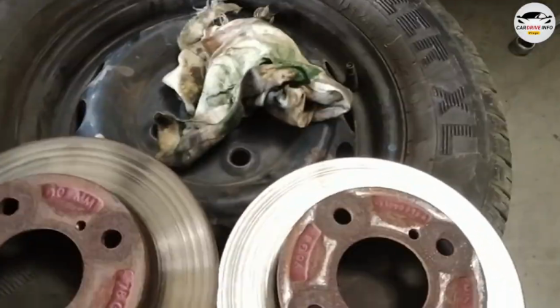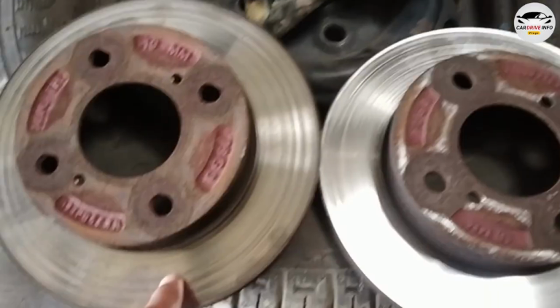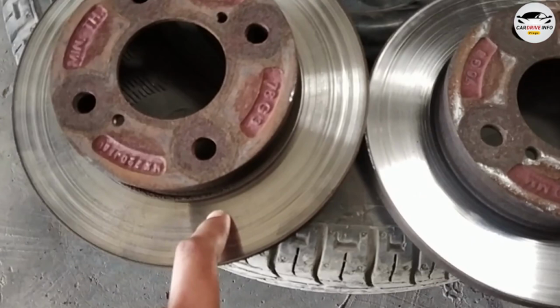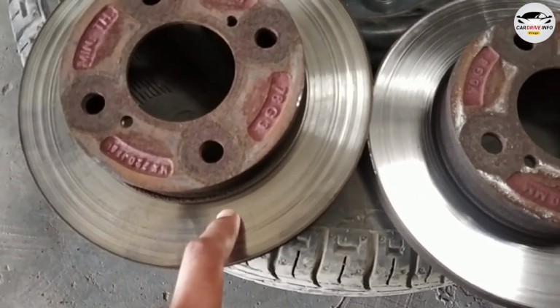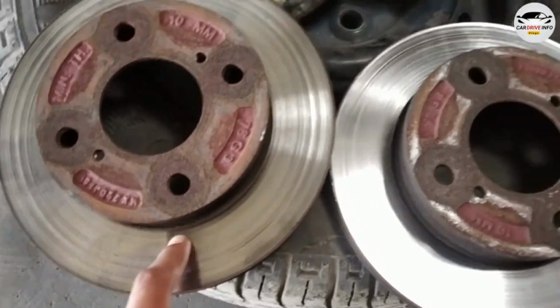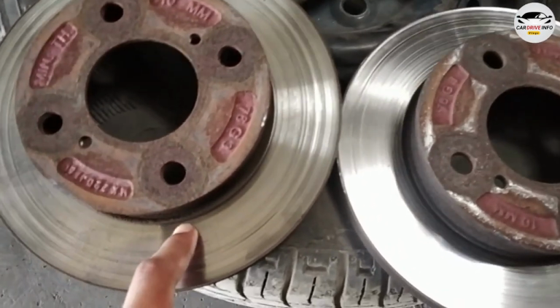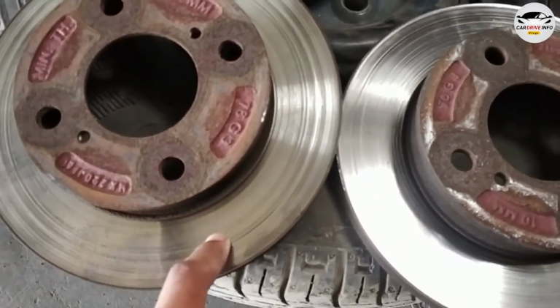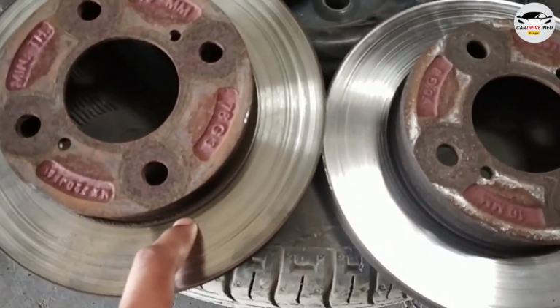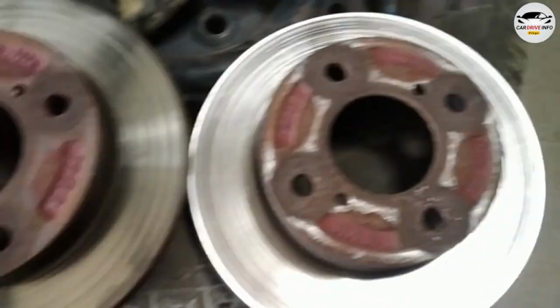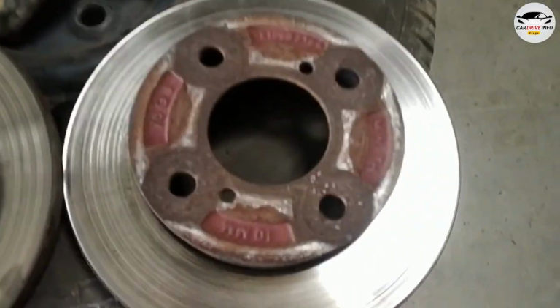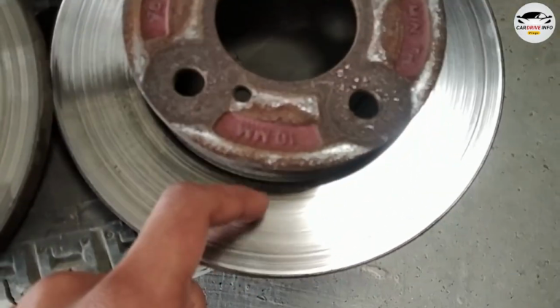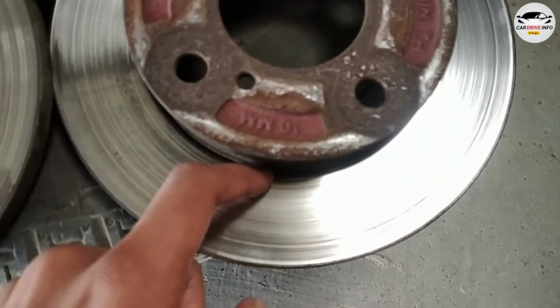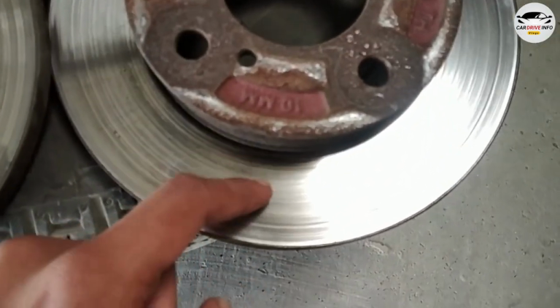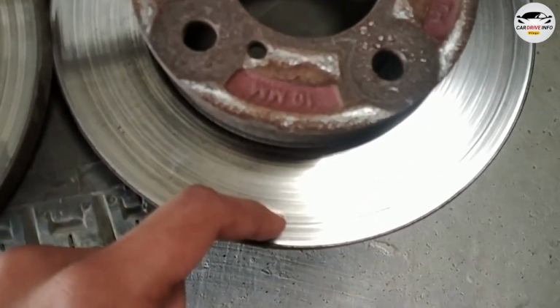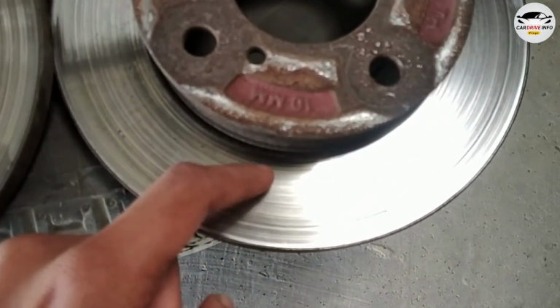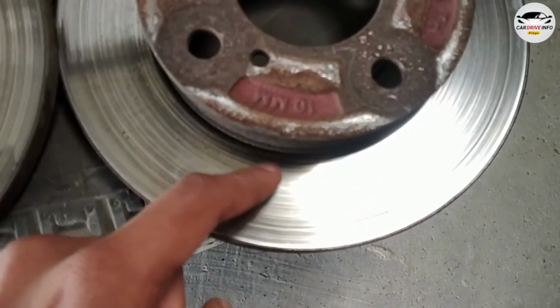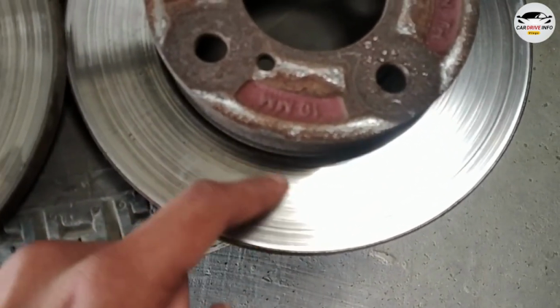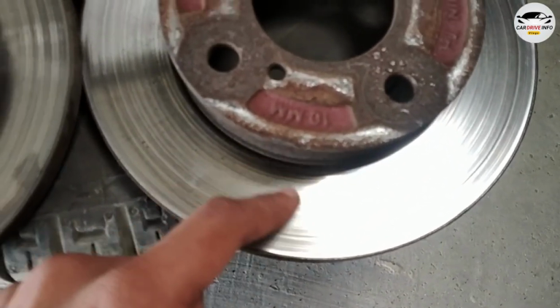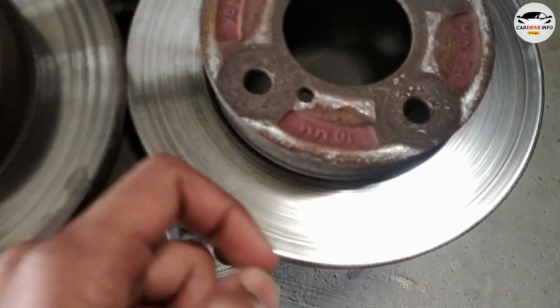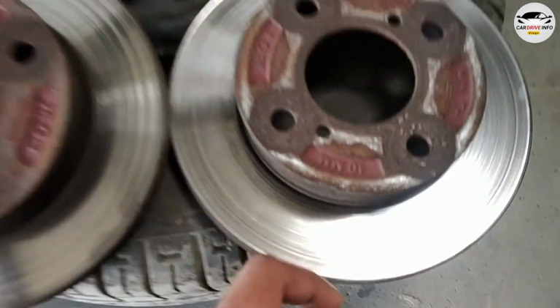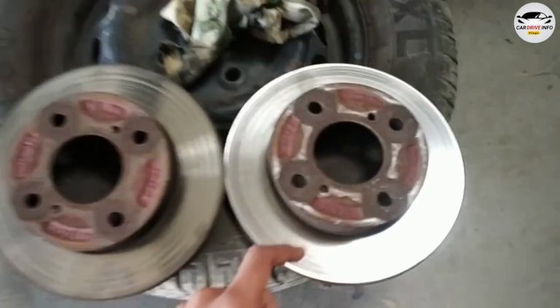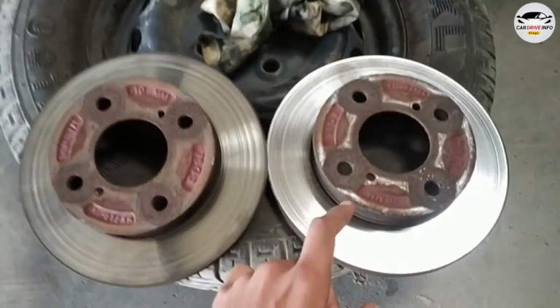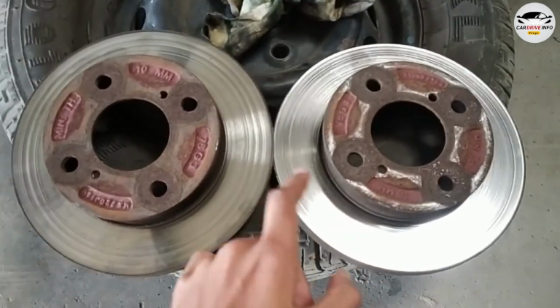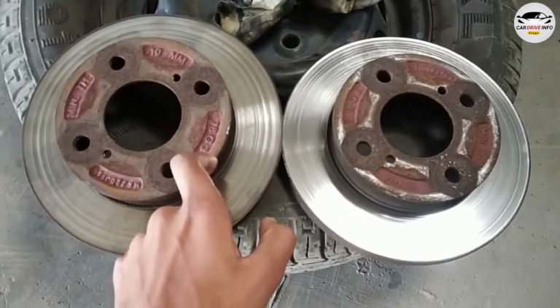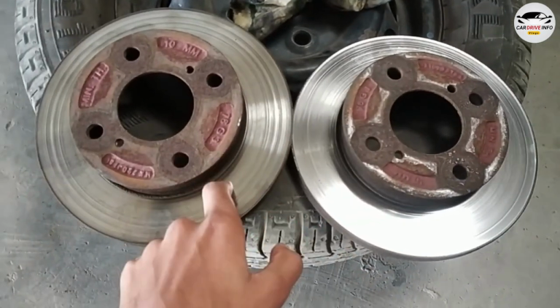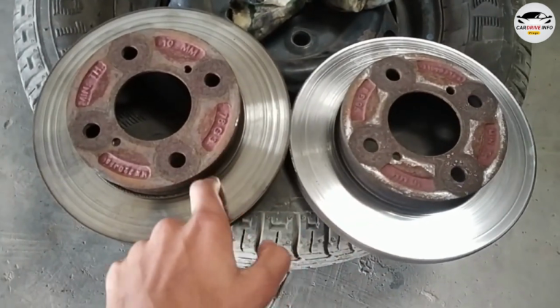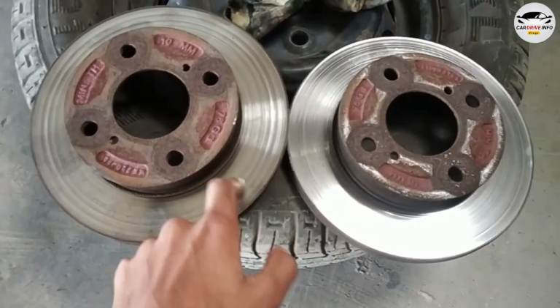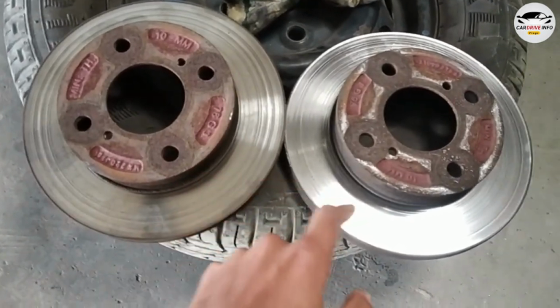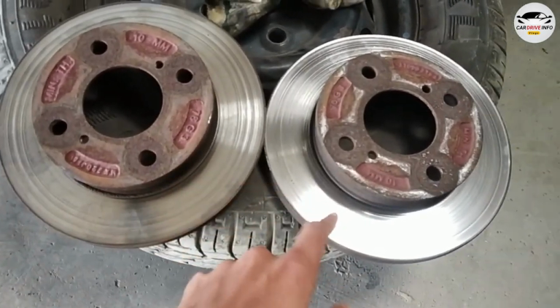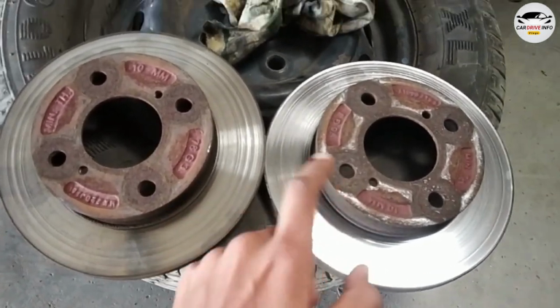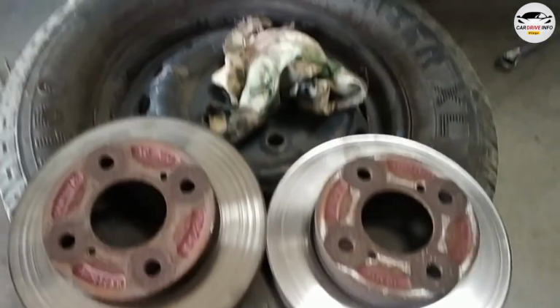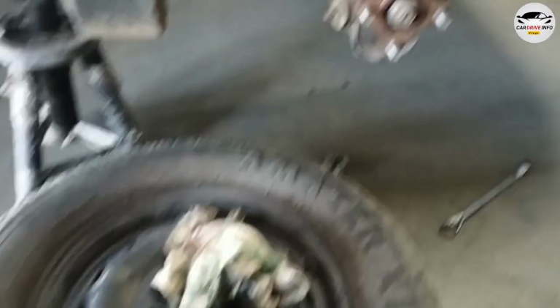Look at this — this is the marking on the disc. This will show you what the damage looks like. This is the machining process; we will do it on the lathe. Then we will see.